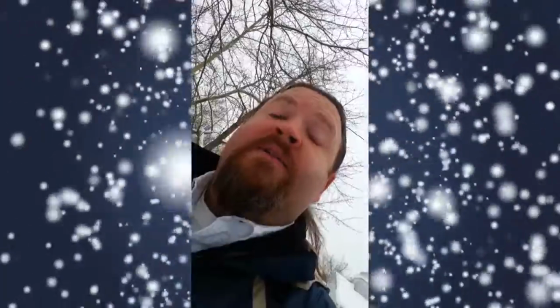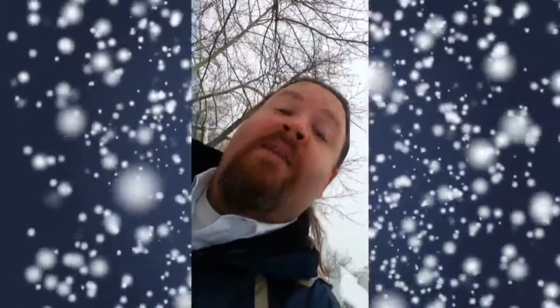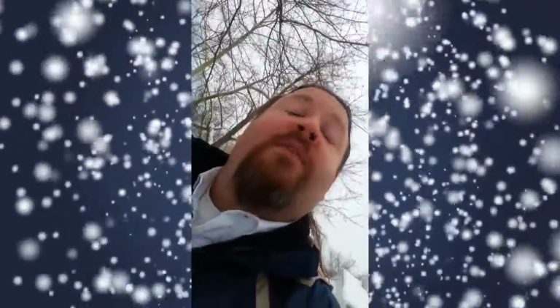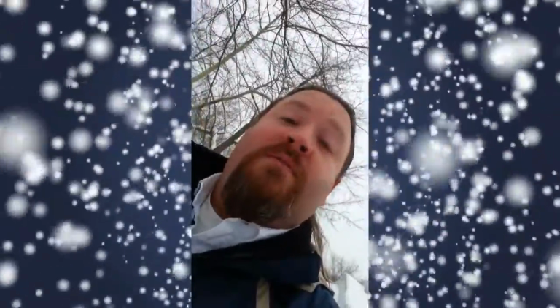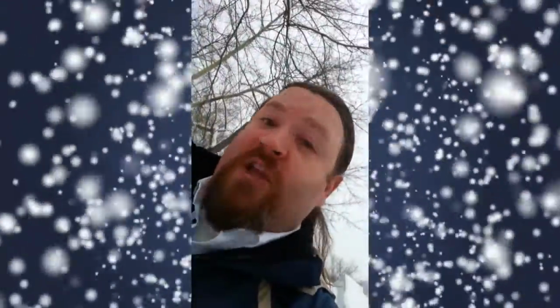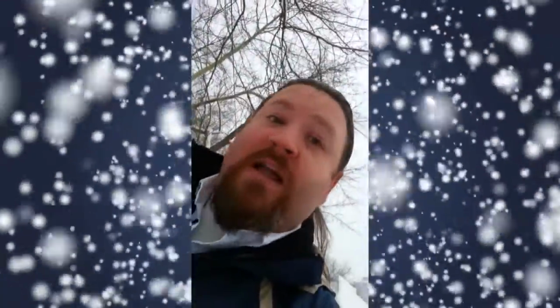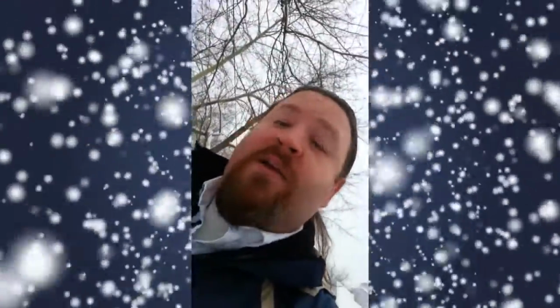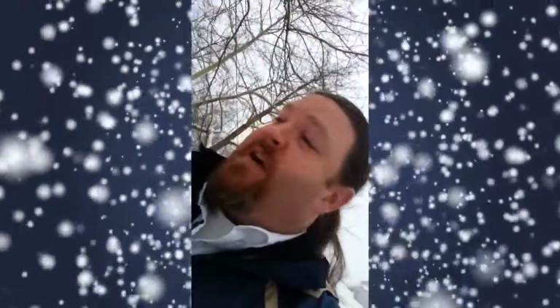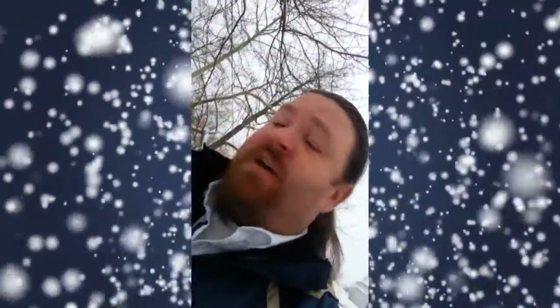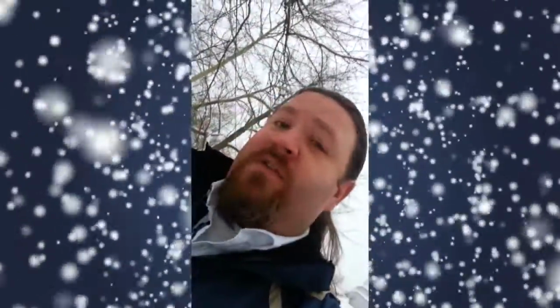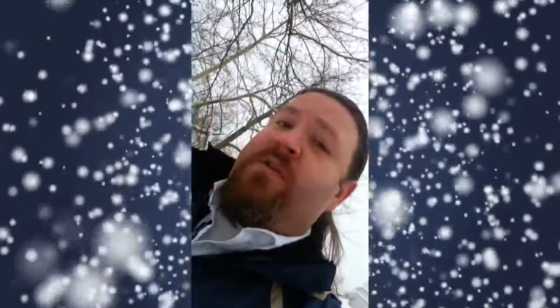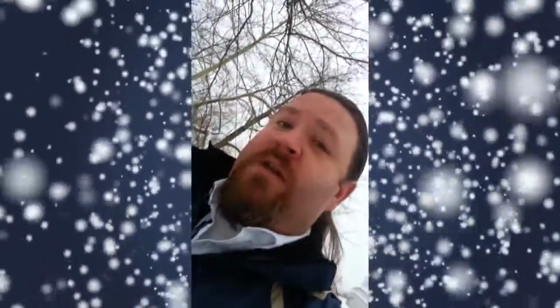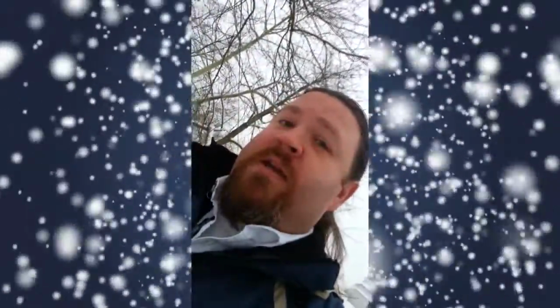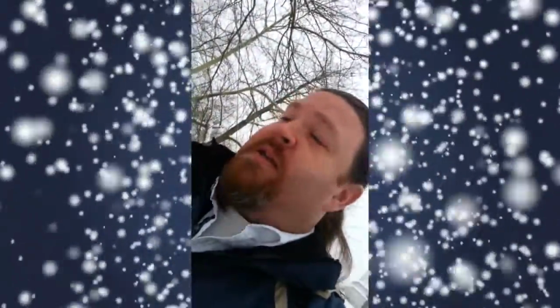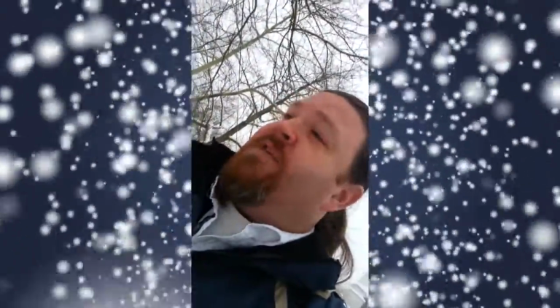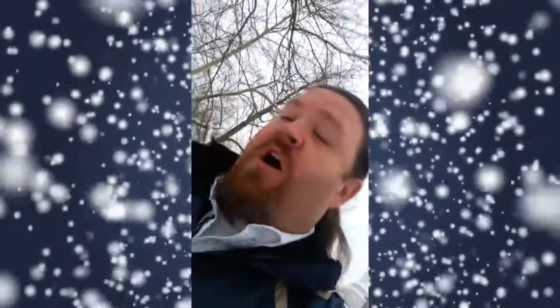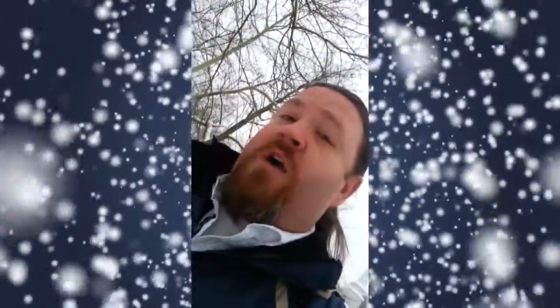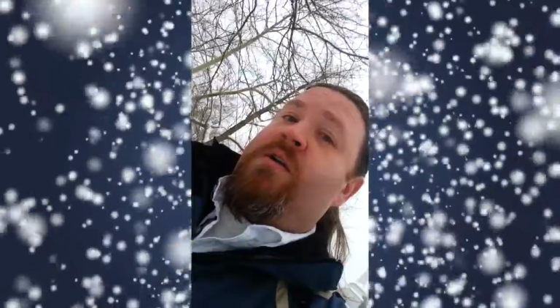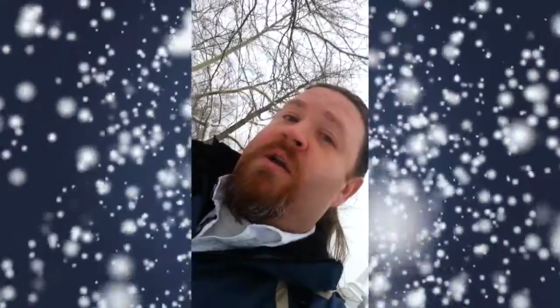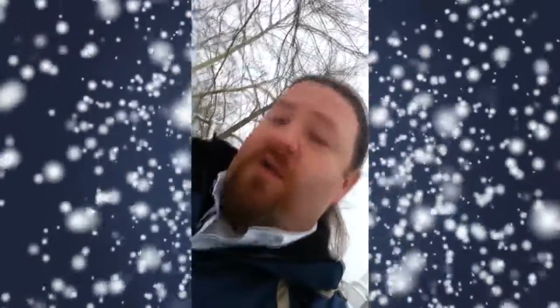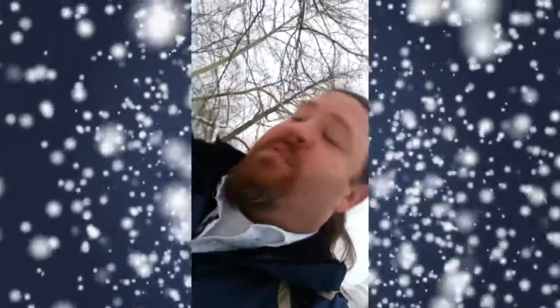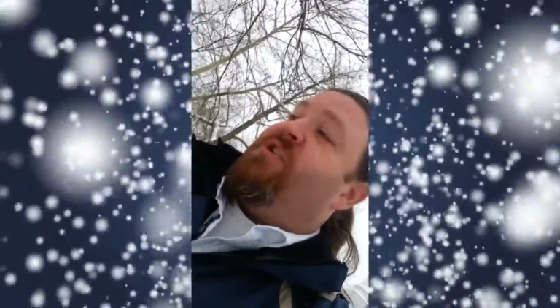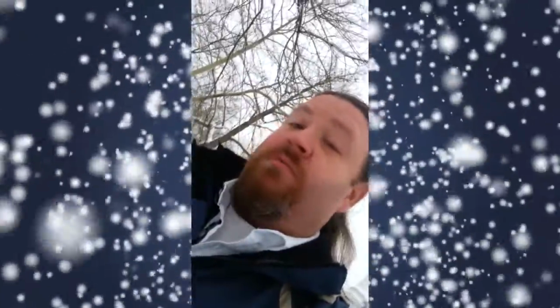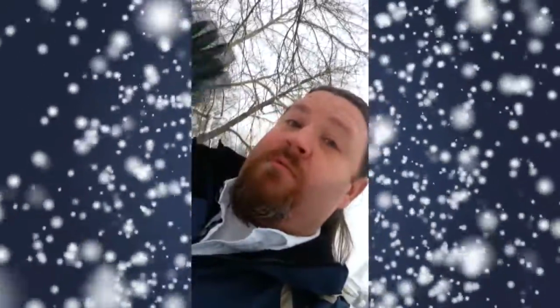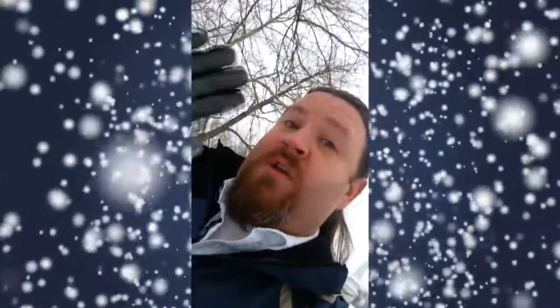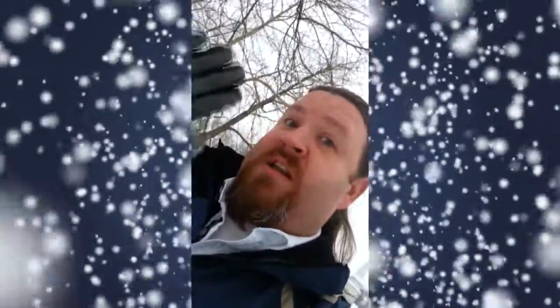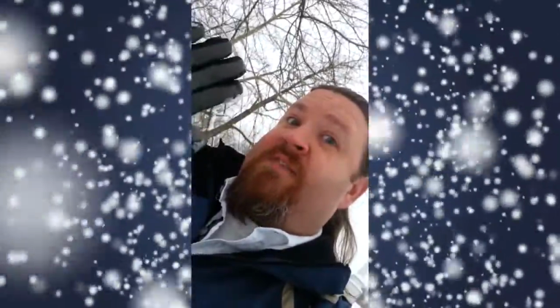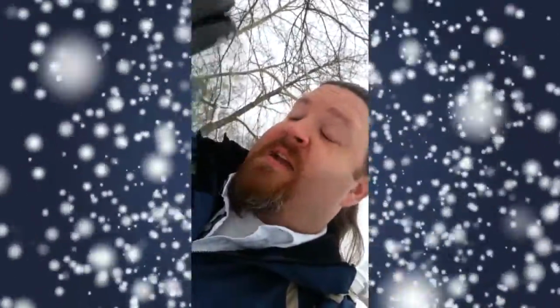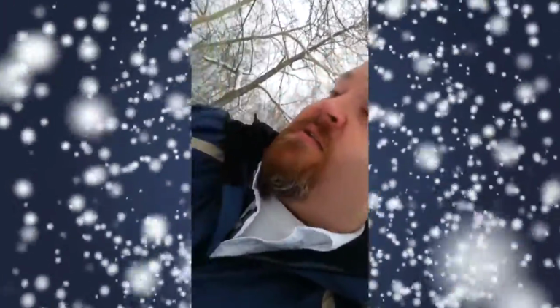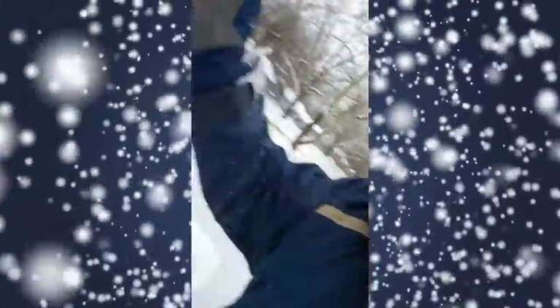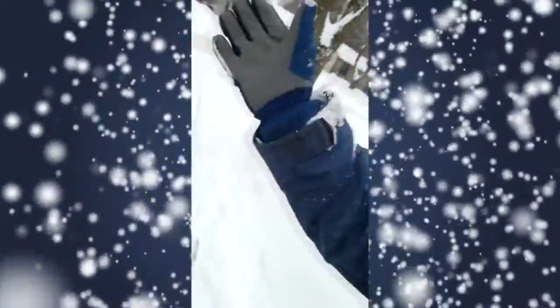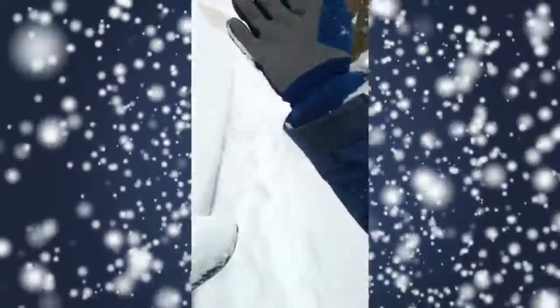So again, if you're from a southern climate and you find yourself in the north and you need to clean off your car but you don't have a brush — gloved hand. See?